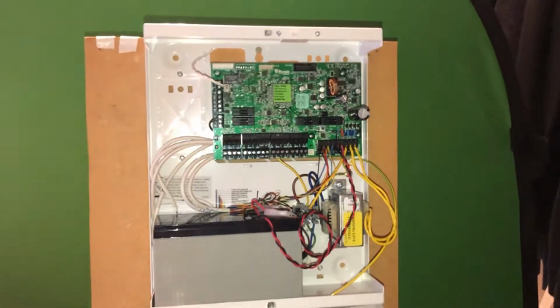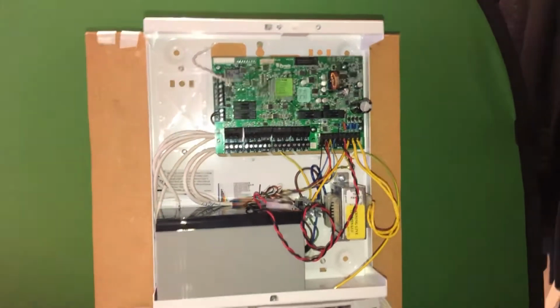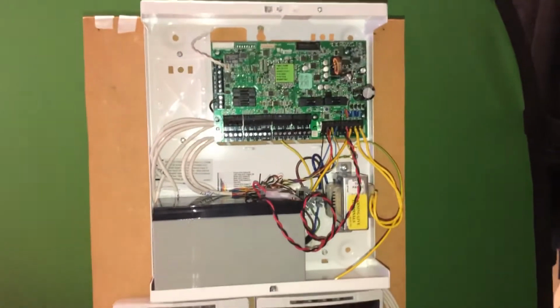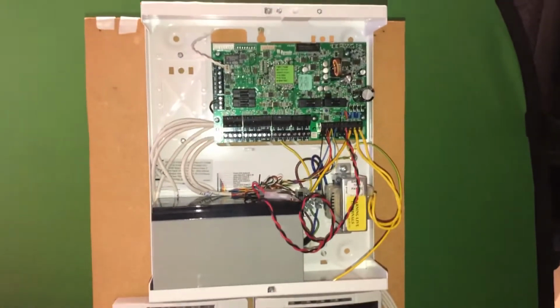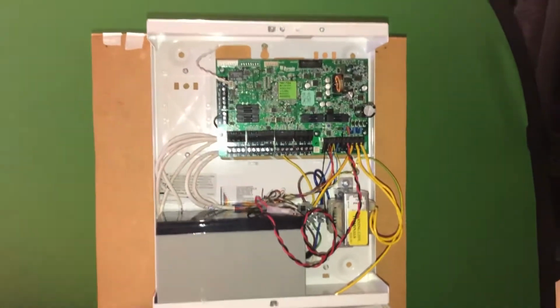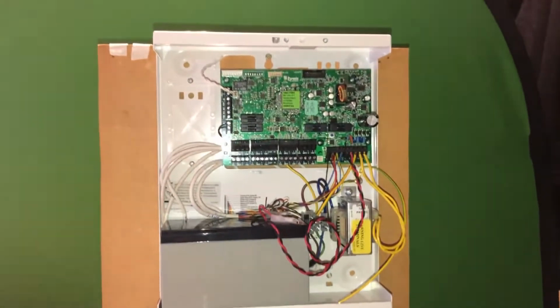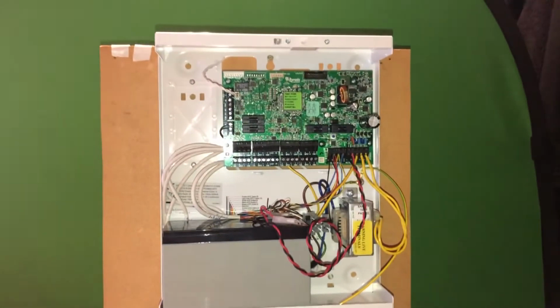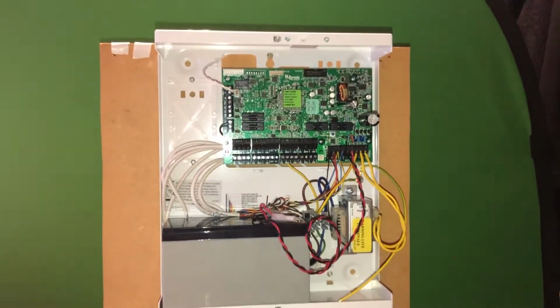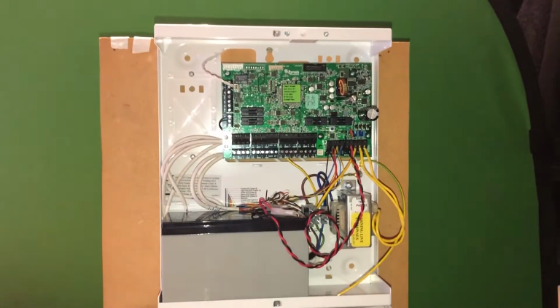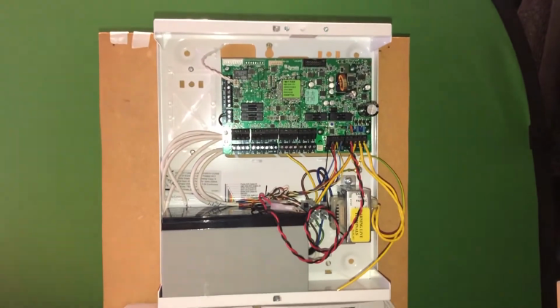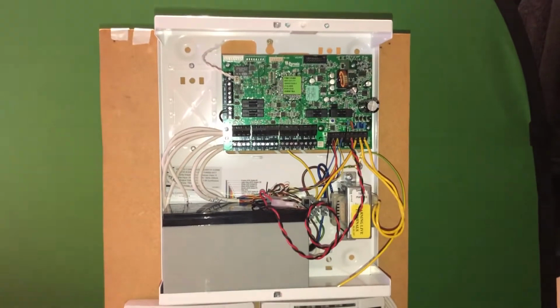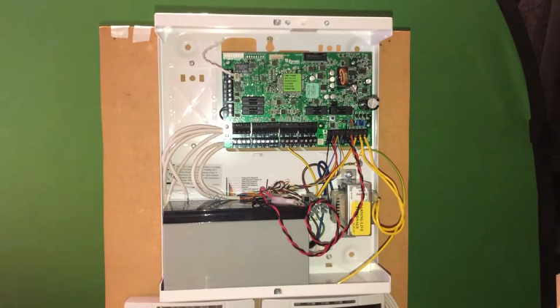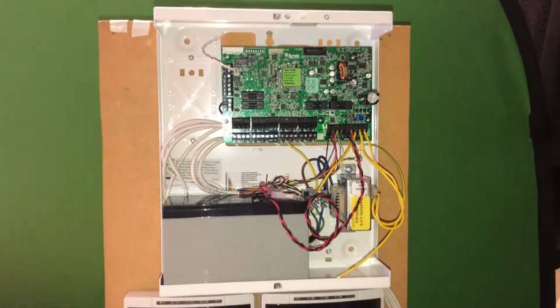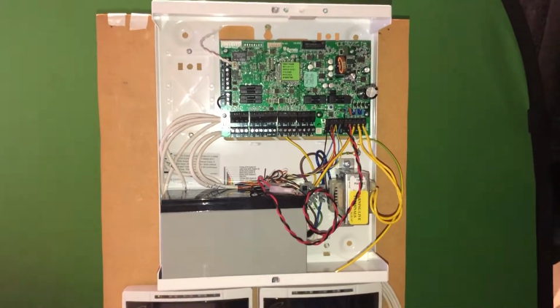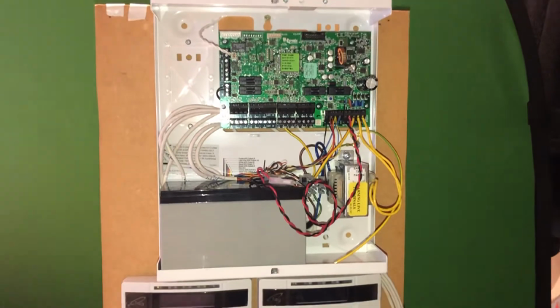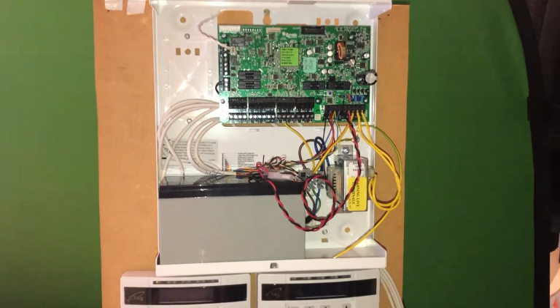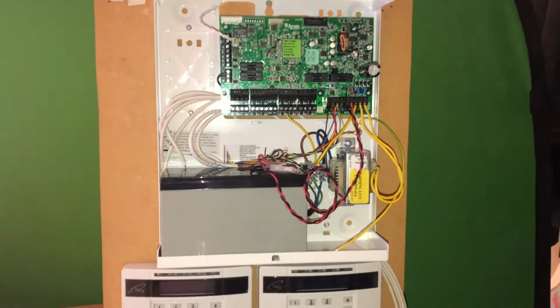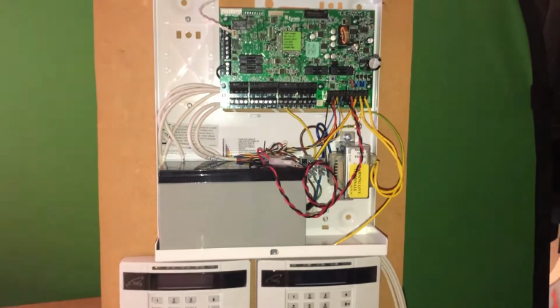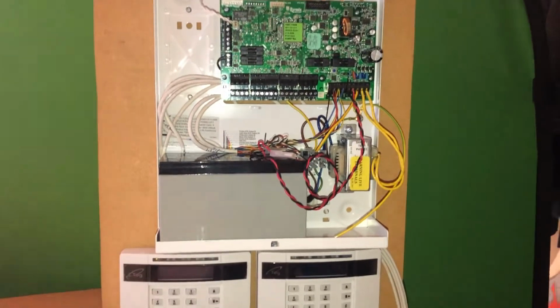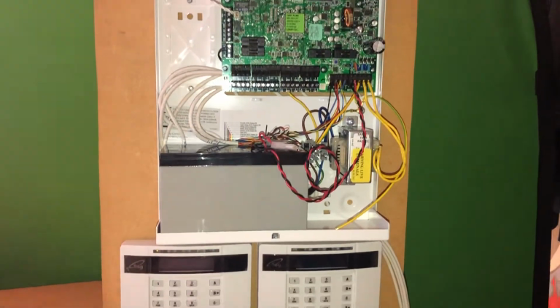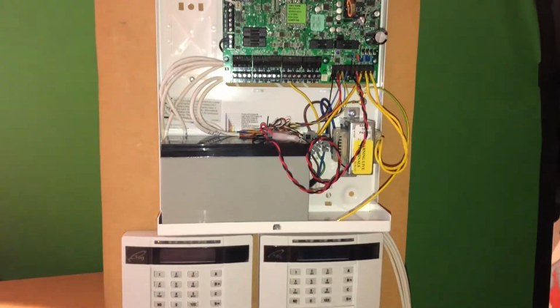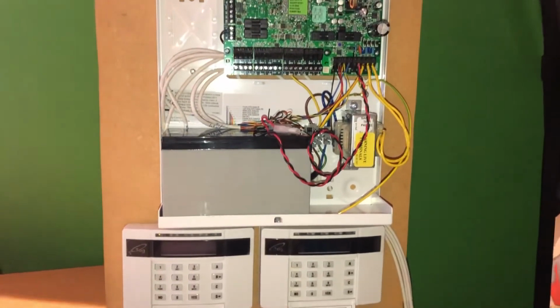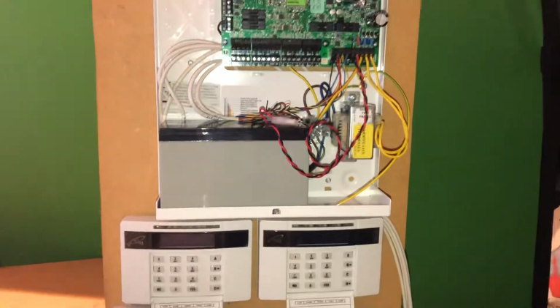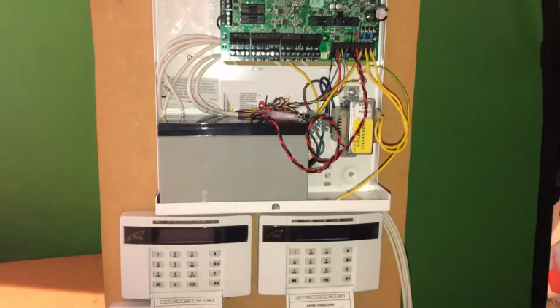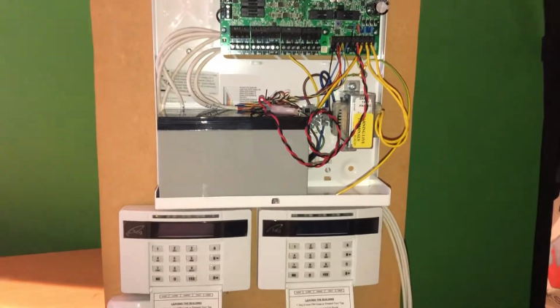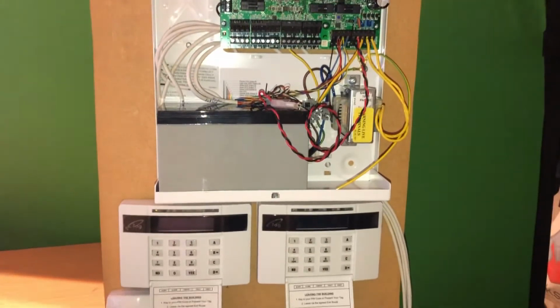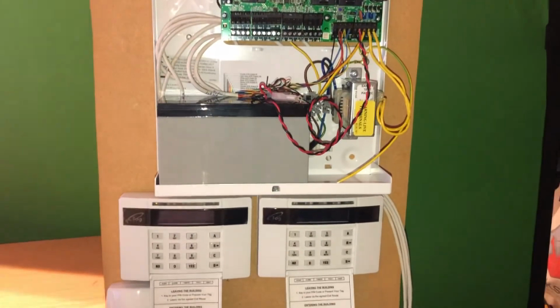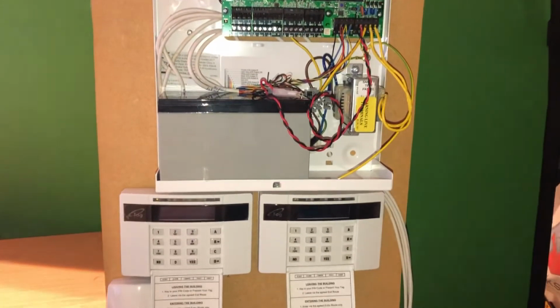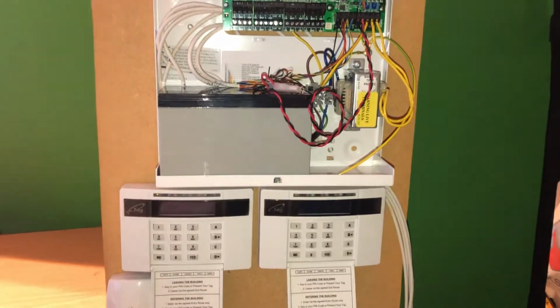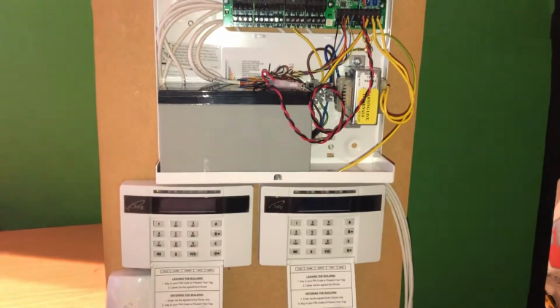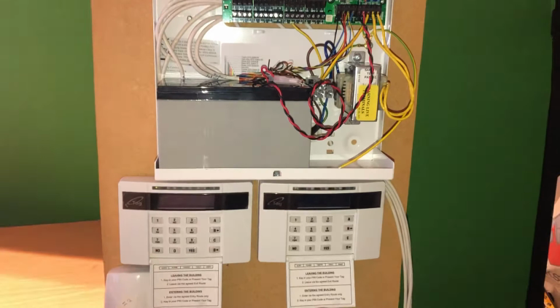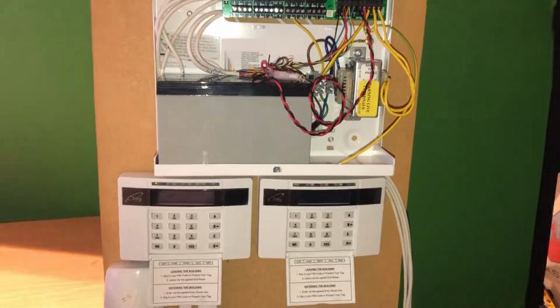Hello guys, this is Shizal again from CNUK Limited. Today I want to show you how we are programming the Euro46 panel and wiring up two keypads.